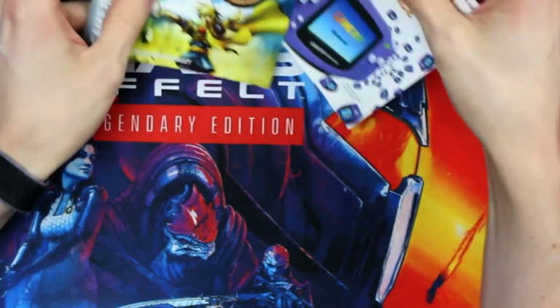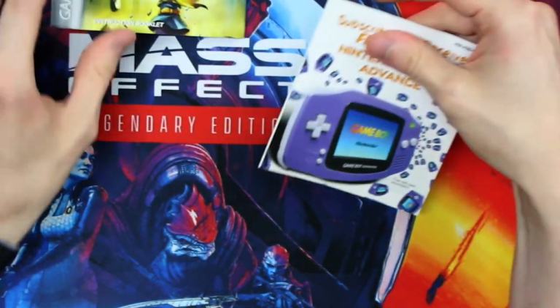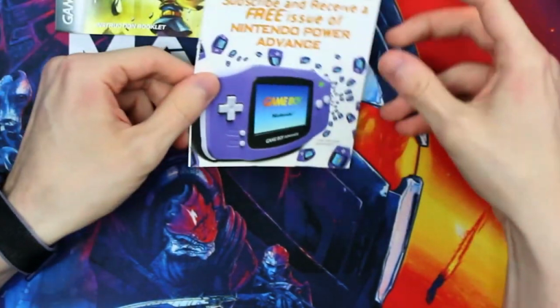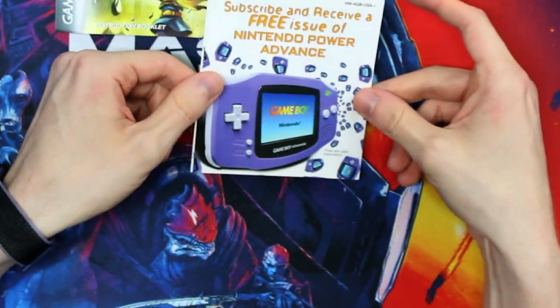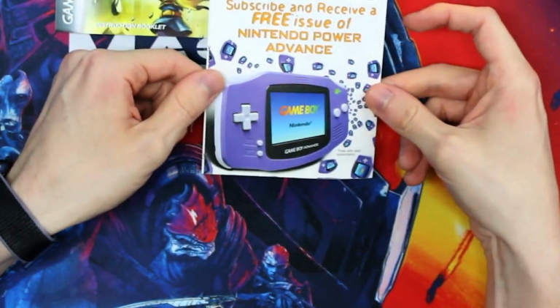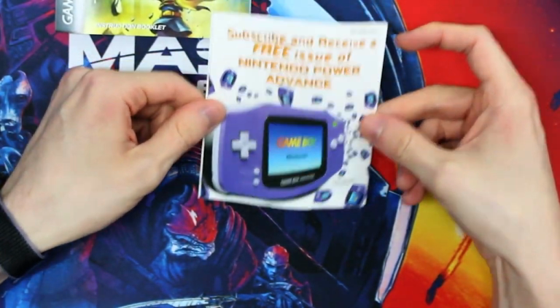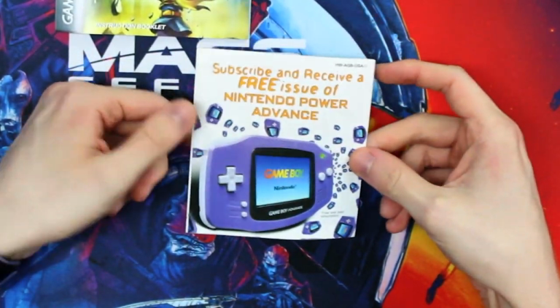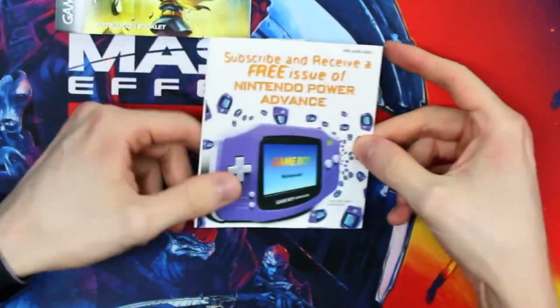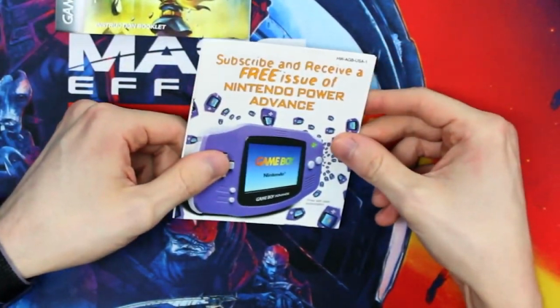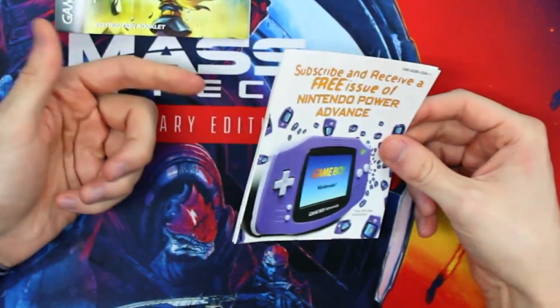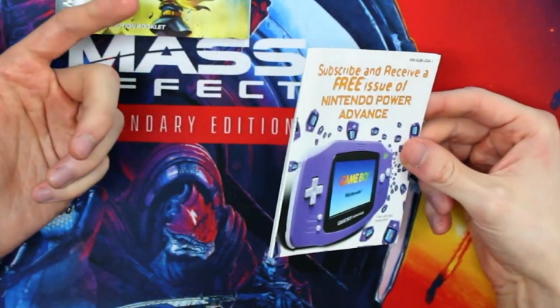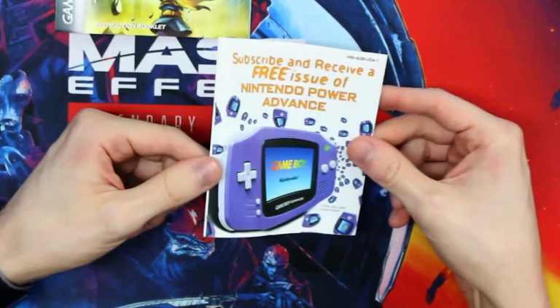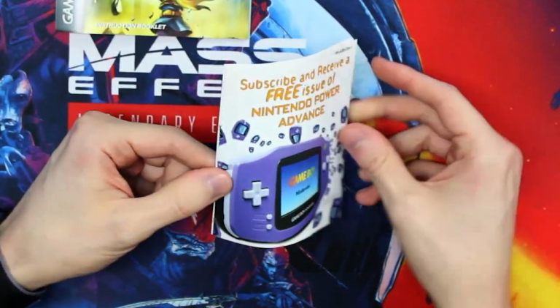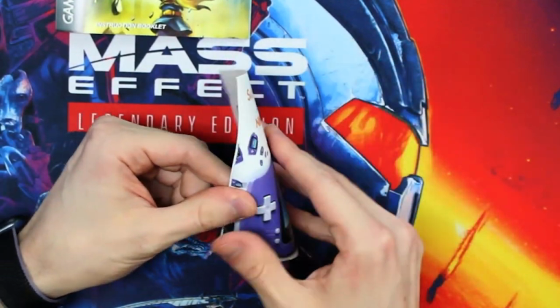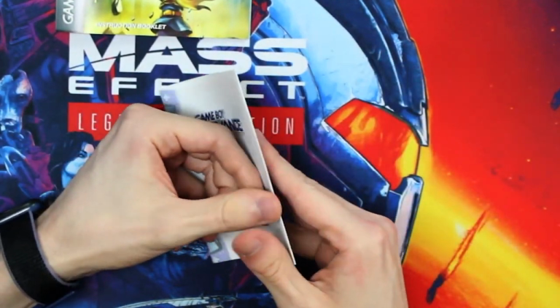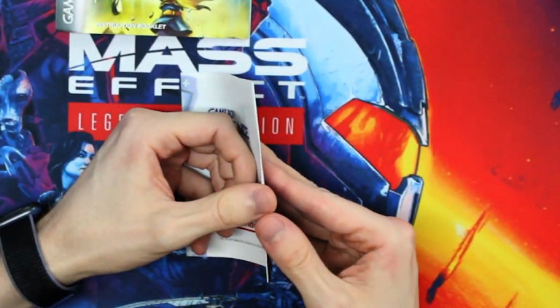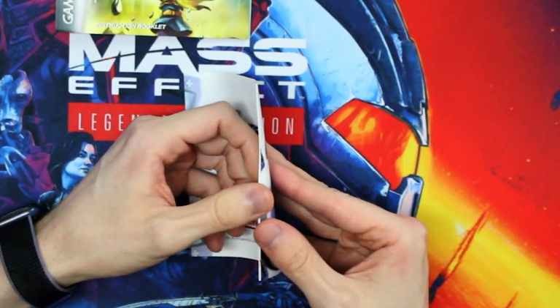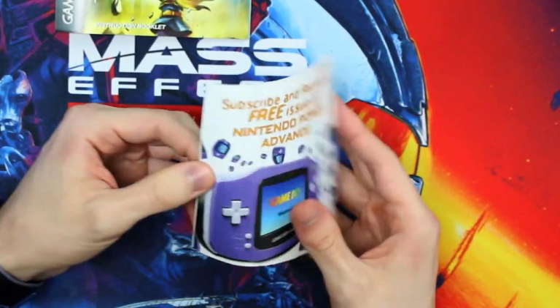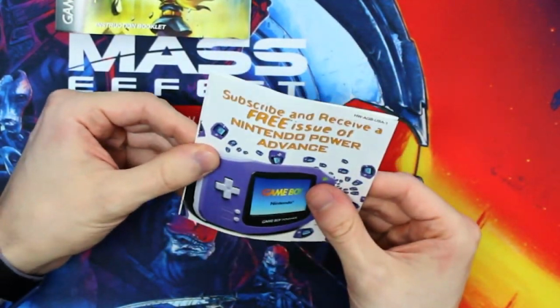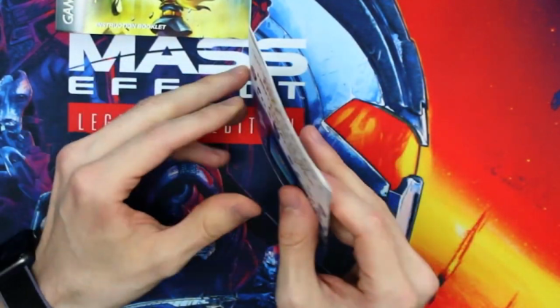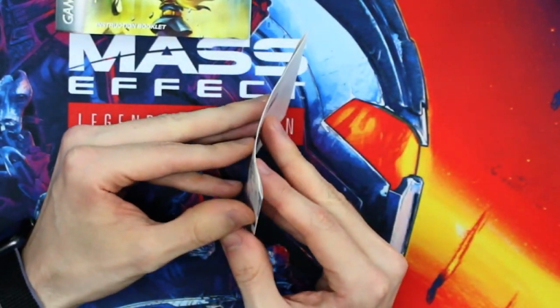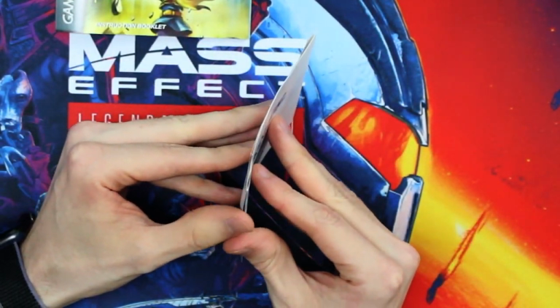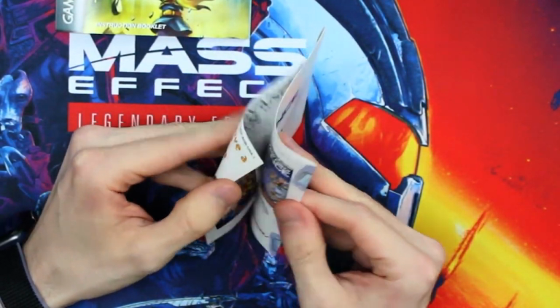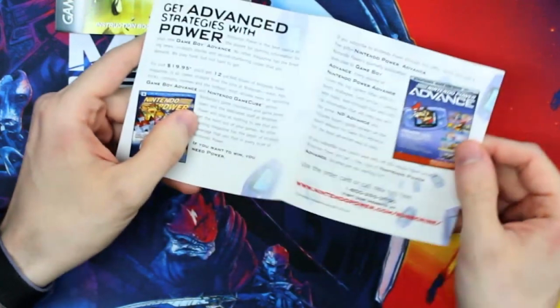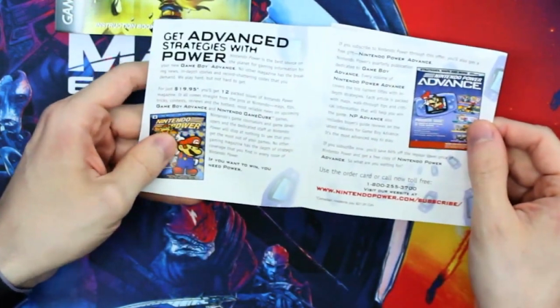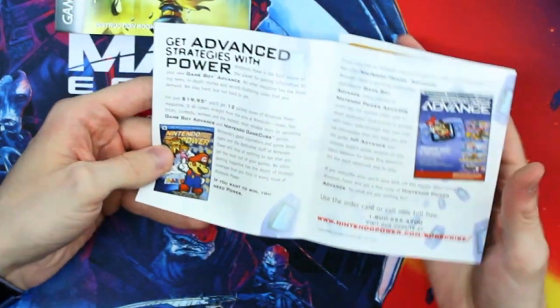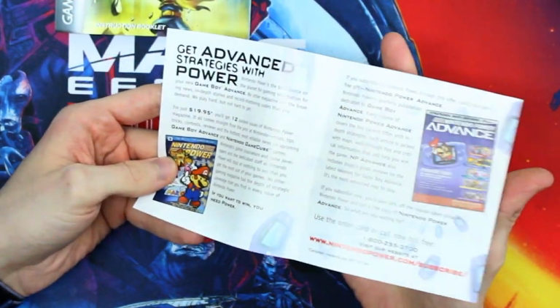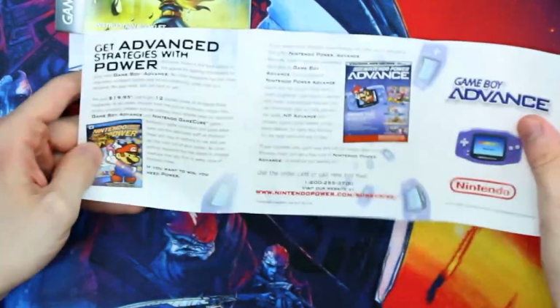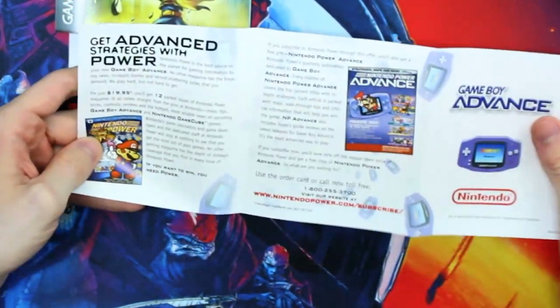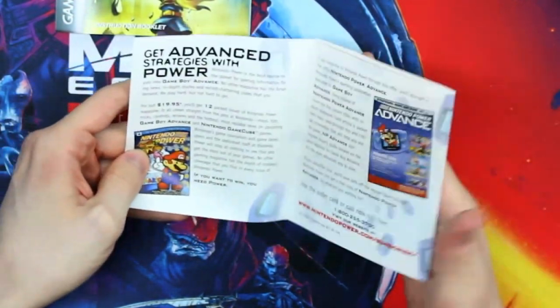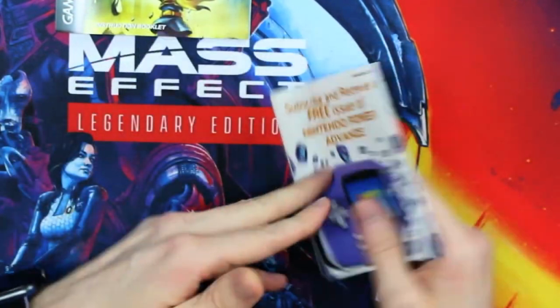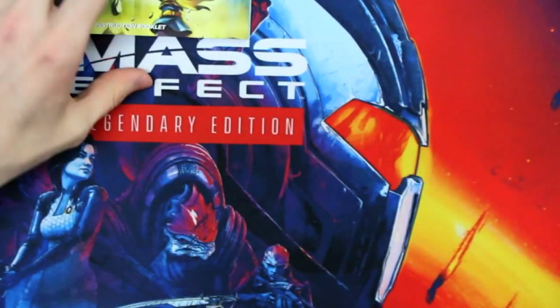As always, you got your Nintendo Power Advance slip. You always got to get these inside here. I remember seeing these all the time. It's amazing that people preserve these all these years later. This is Nintendo's little magazine.